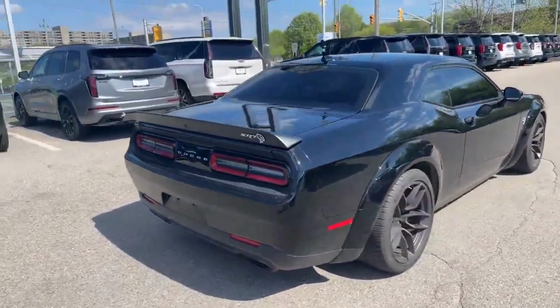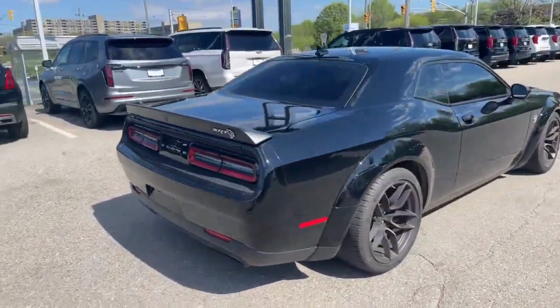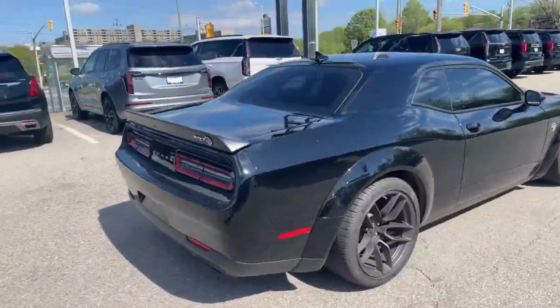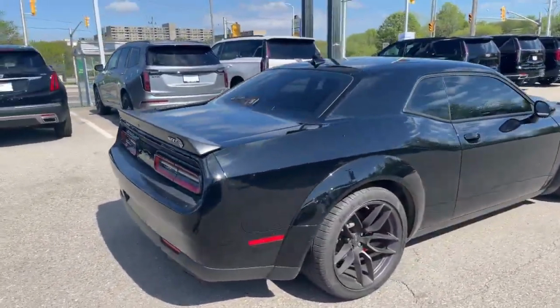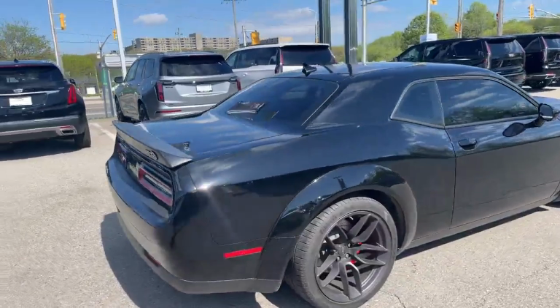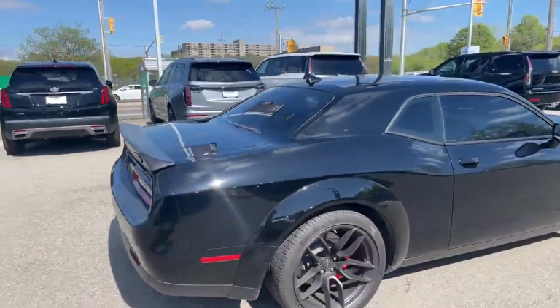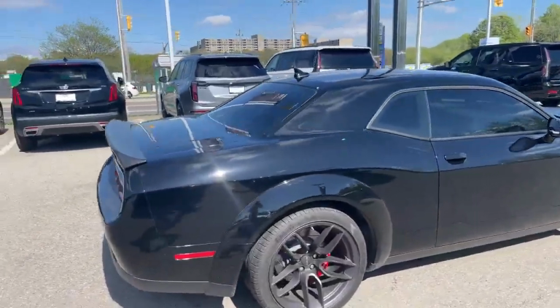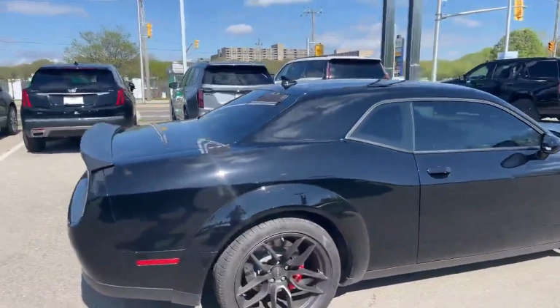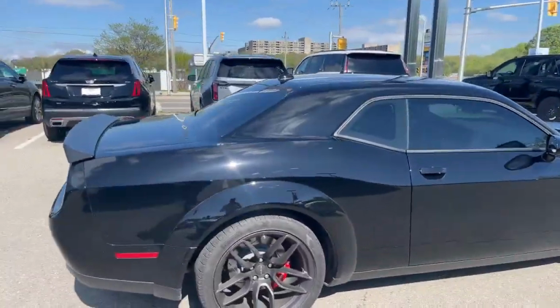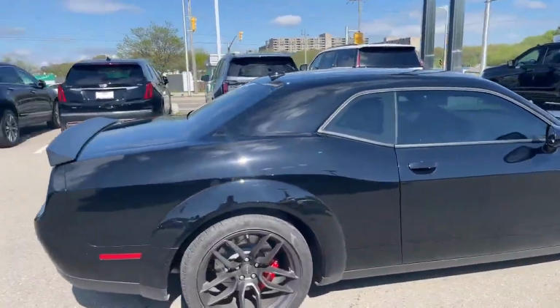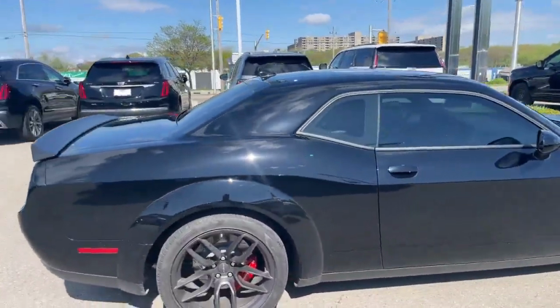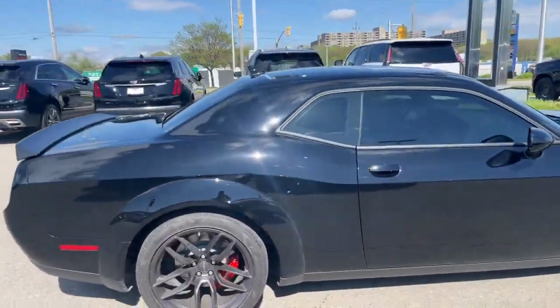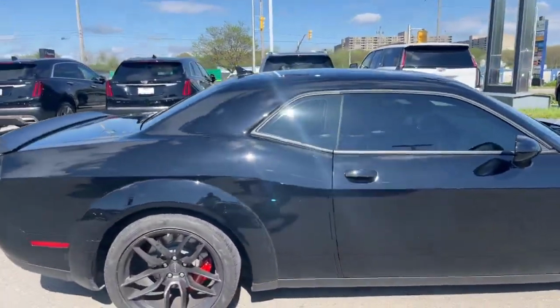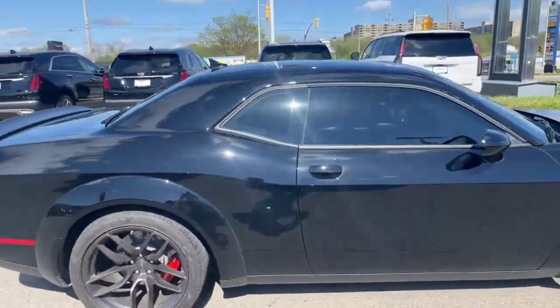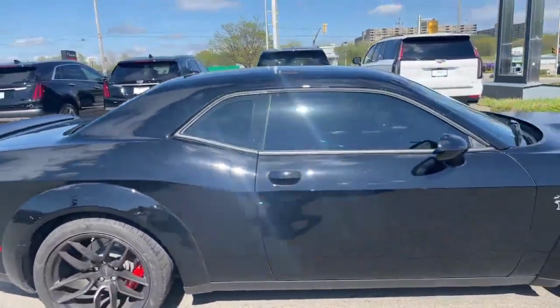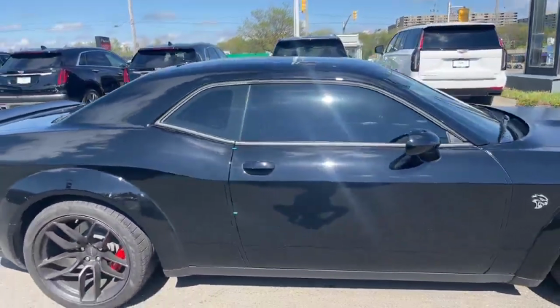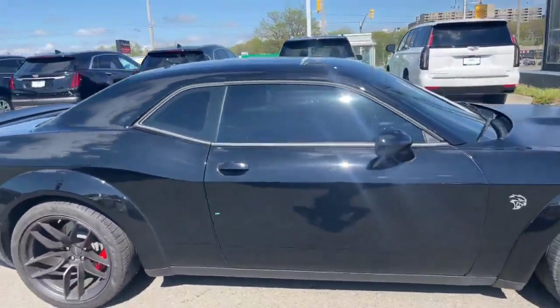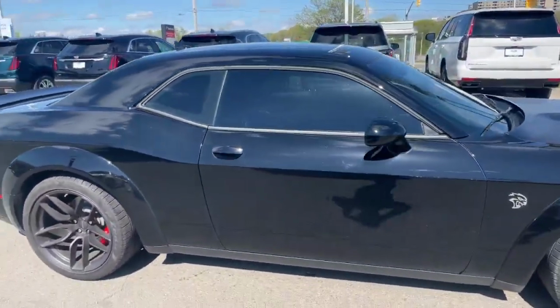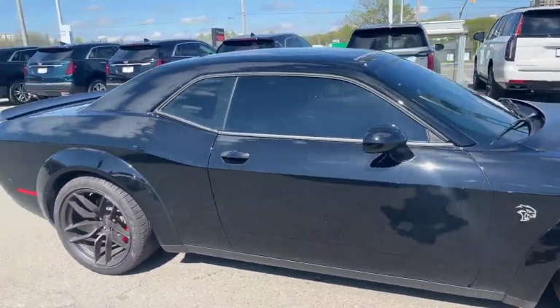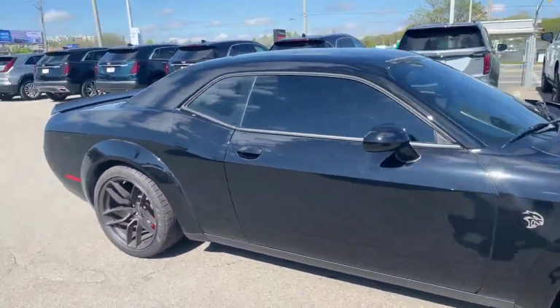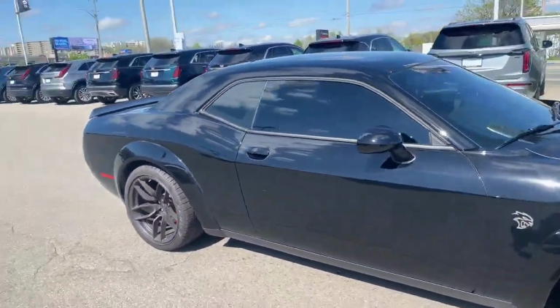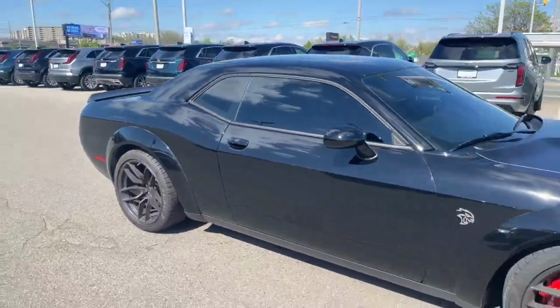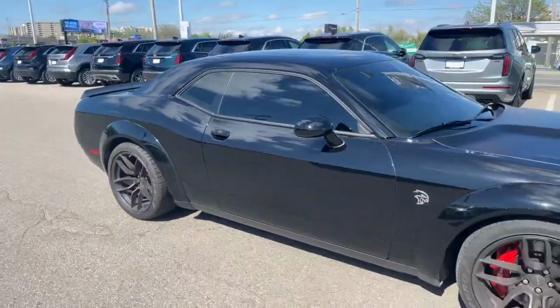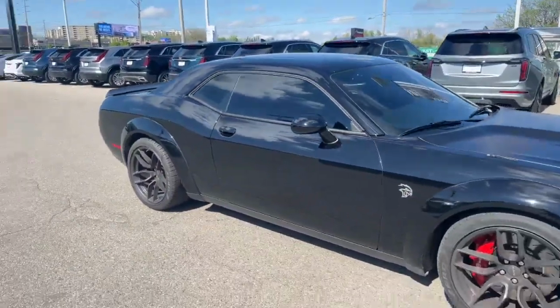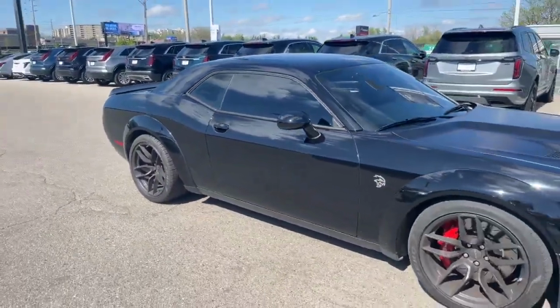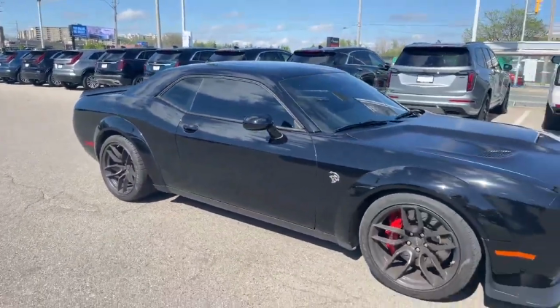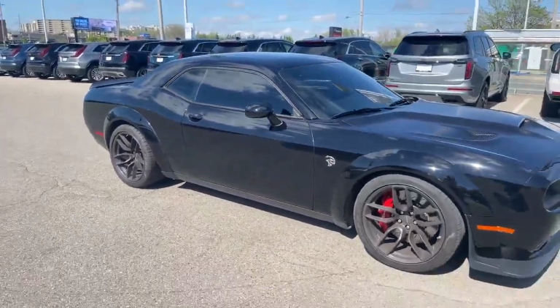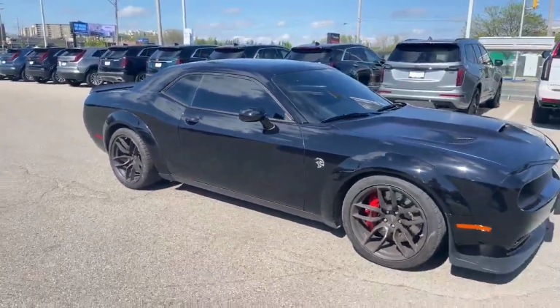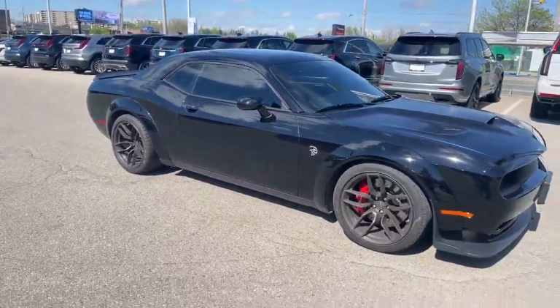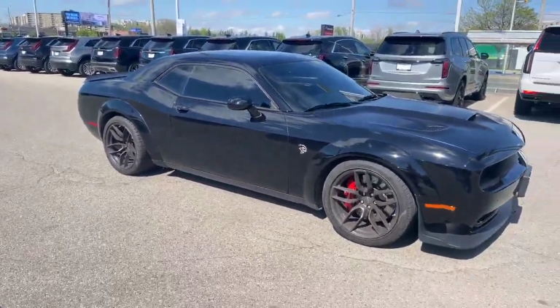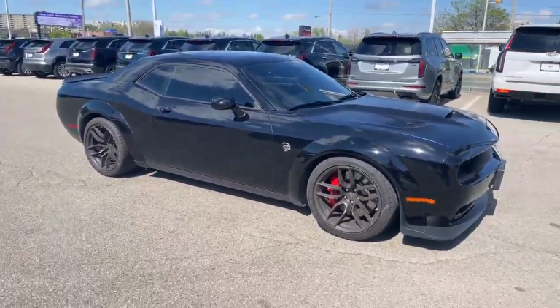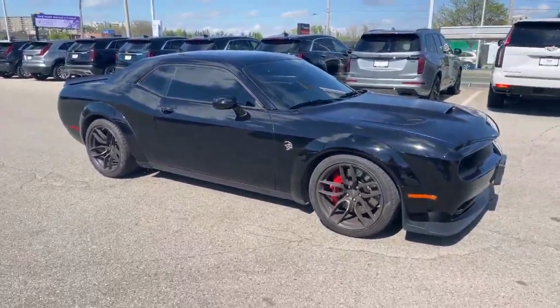This car is a beast — 6.2 liter supercharged V8, ready for summer.